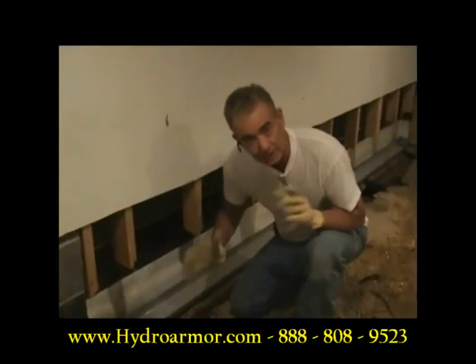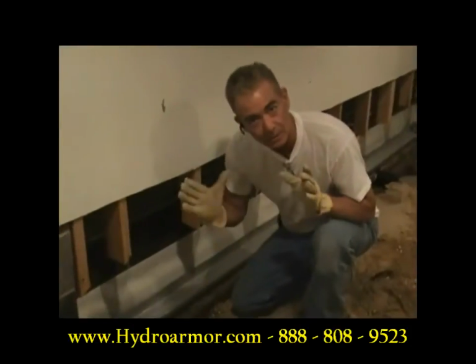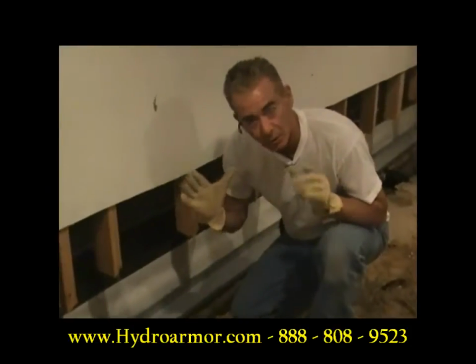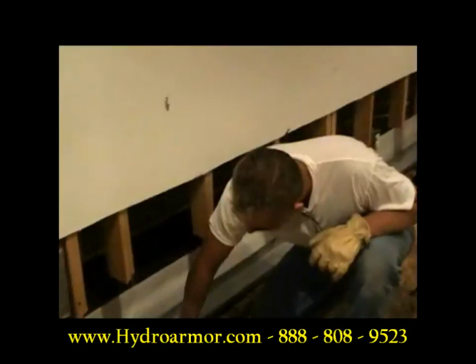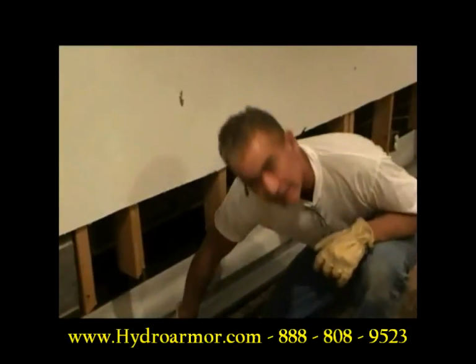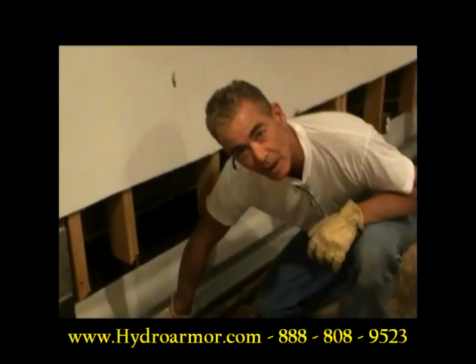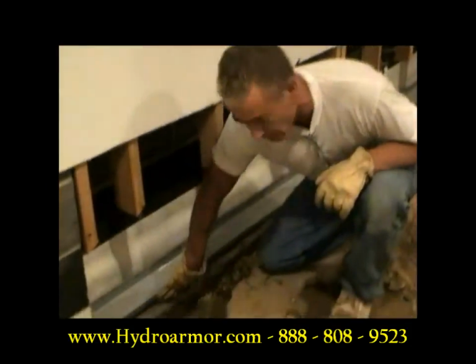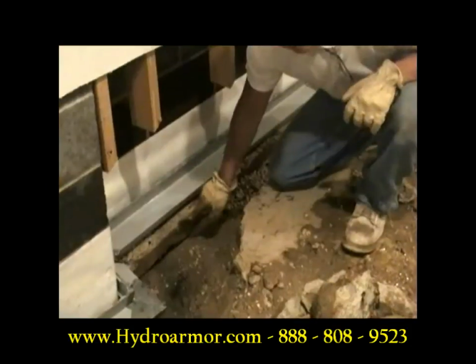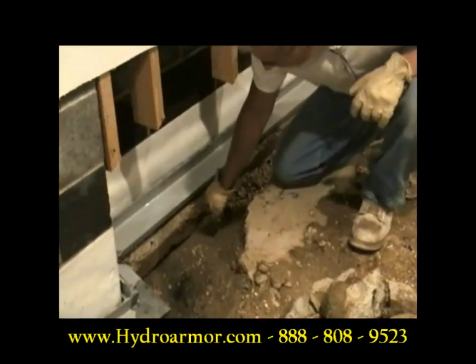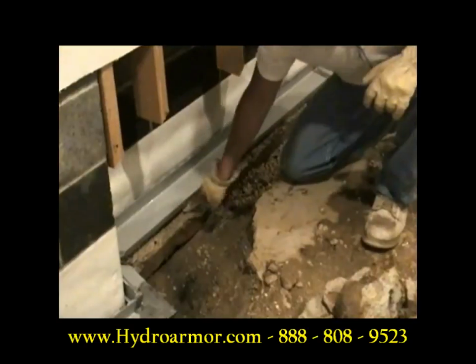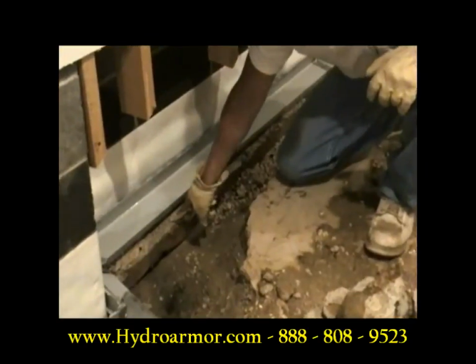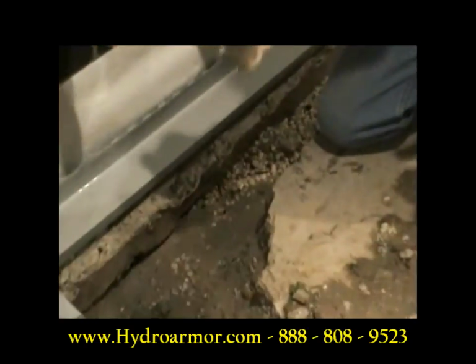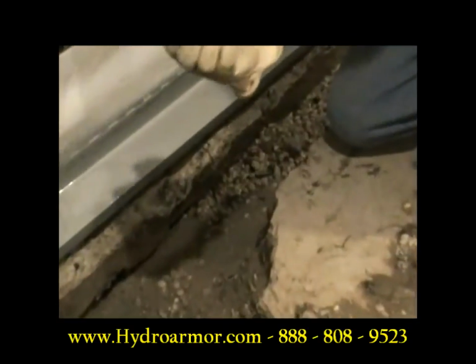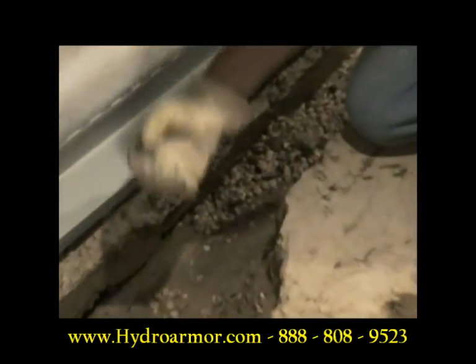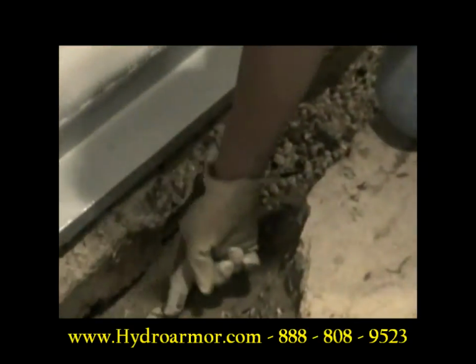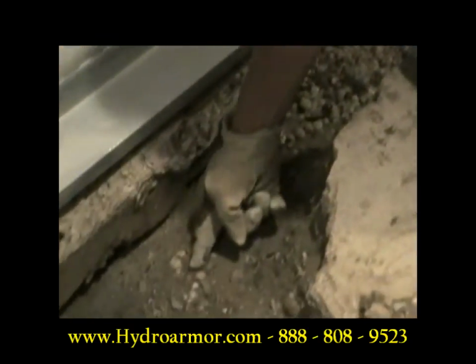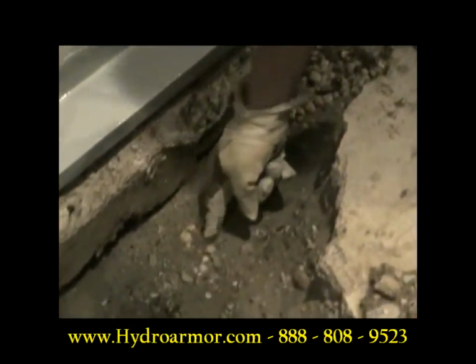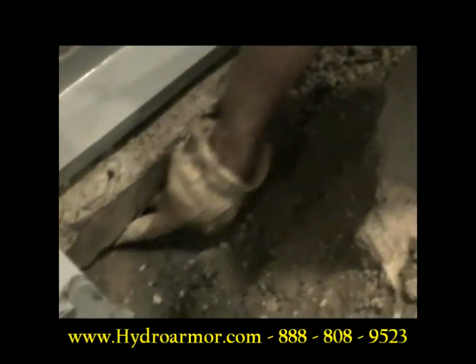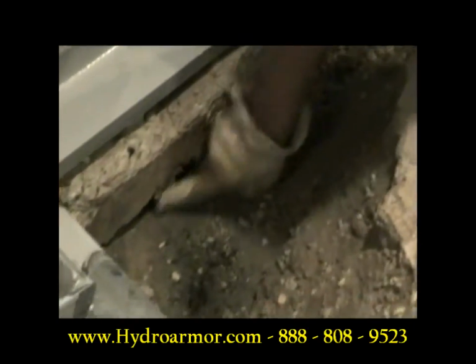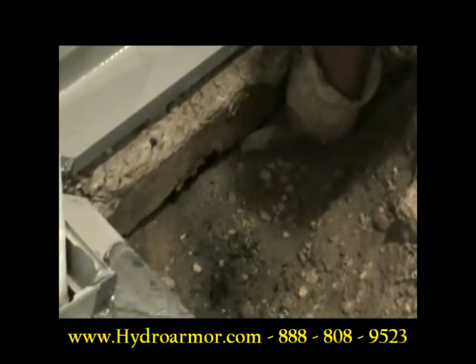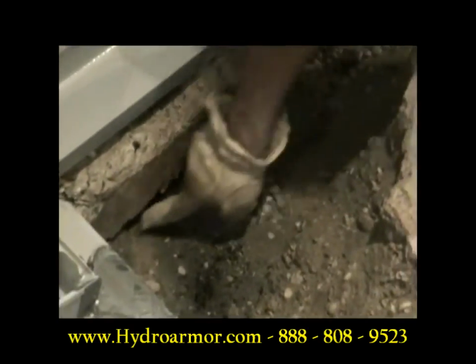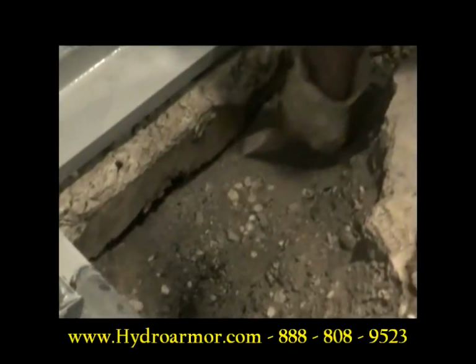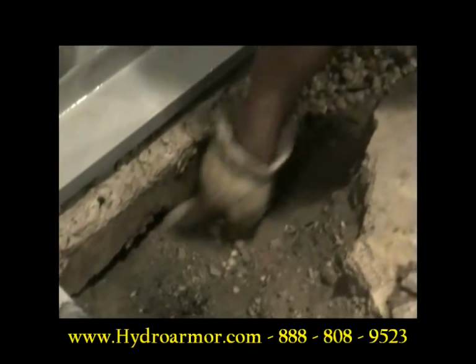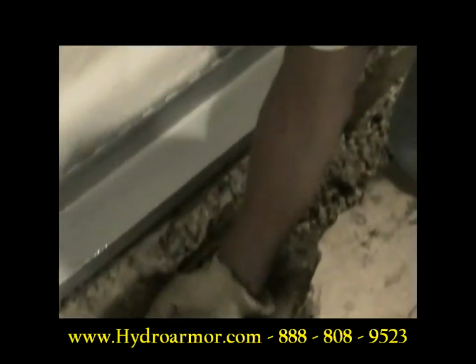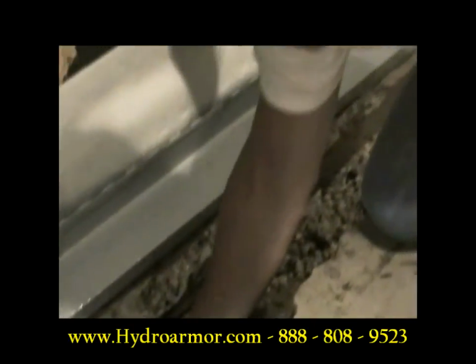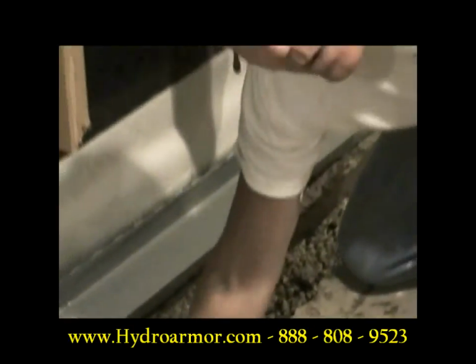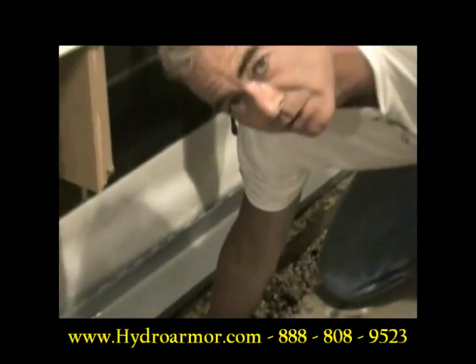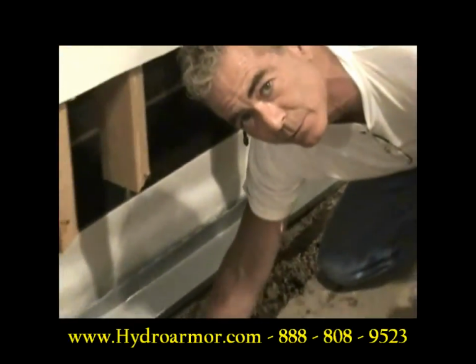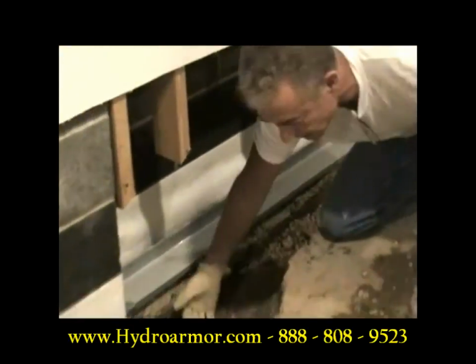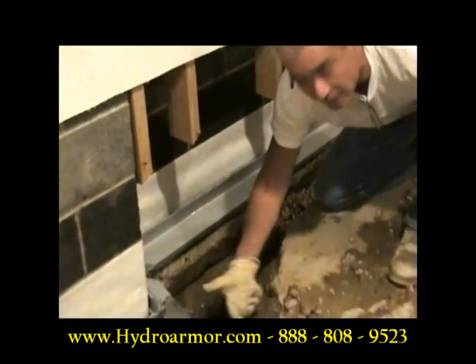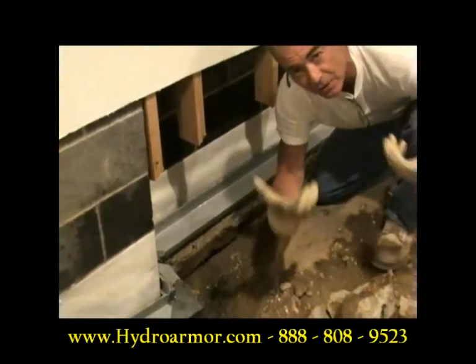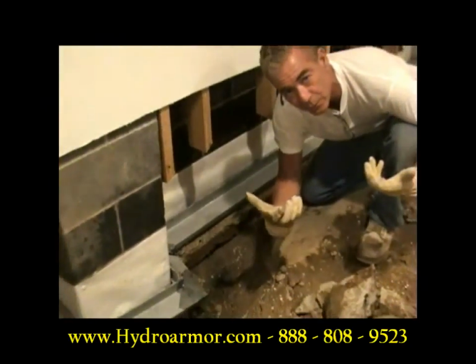Box systems don't work. This is the box system up here on top of this footer. Our true system needs to go to the bottom of the footer. You can see the bottom of the footer right here is eroded away — it's because water has been flowing underneath the footer and coming up the center of the floor.